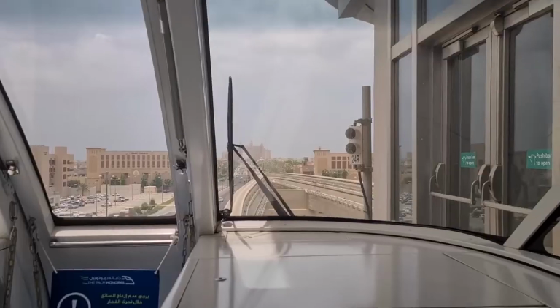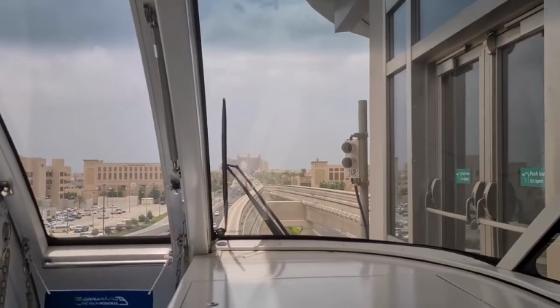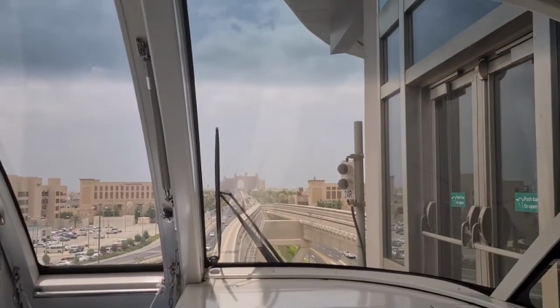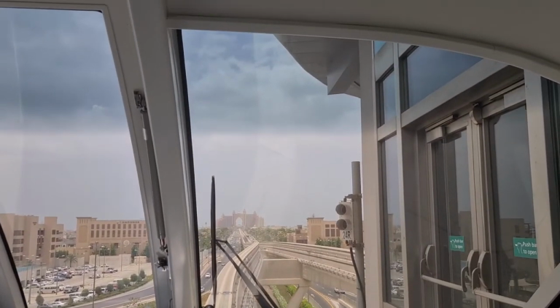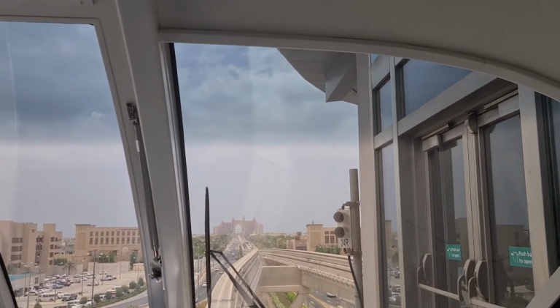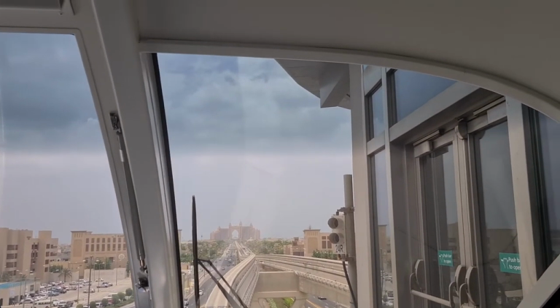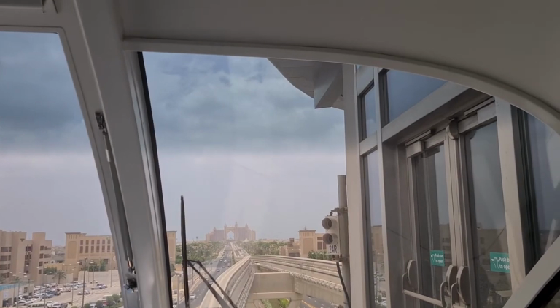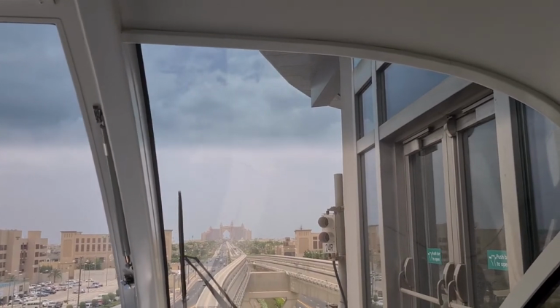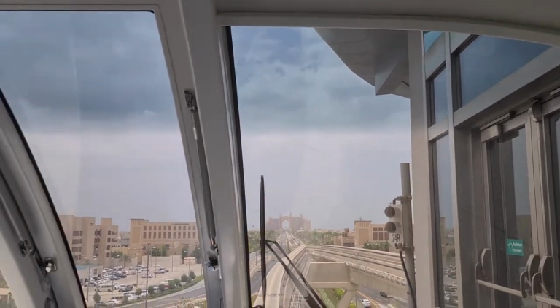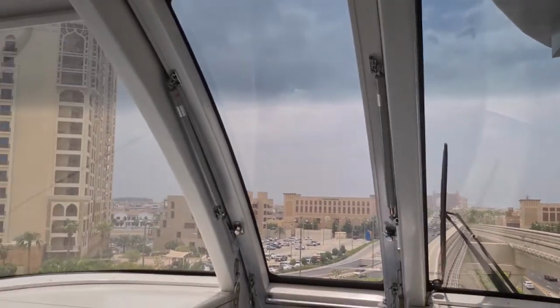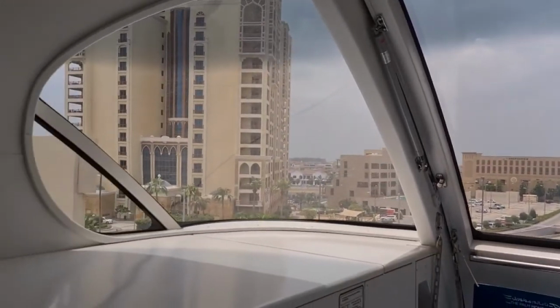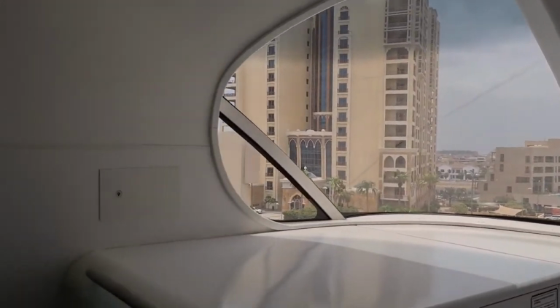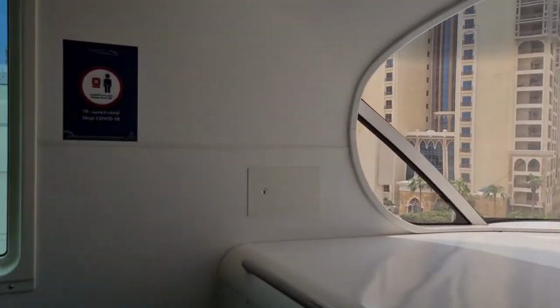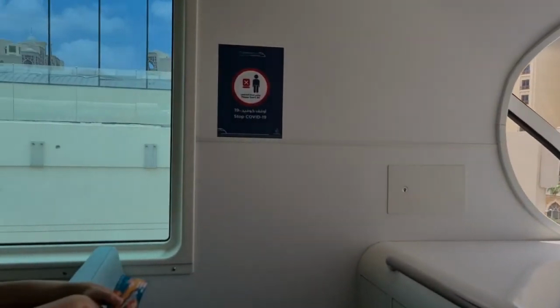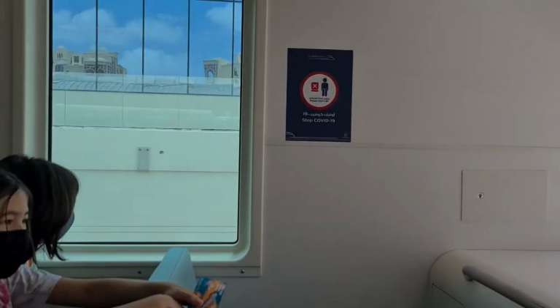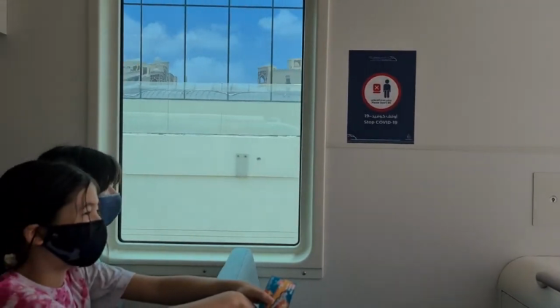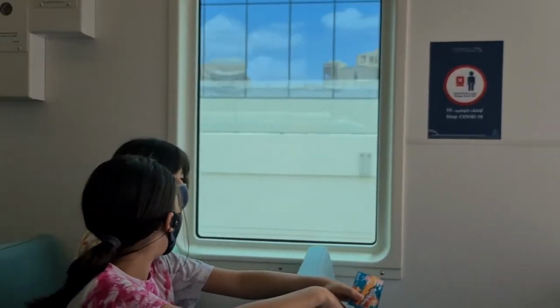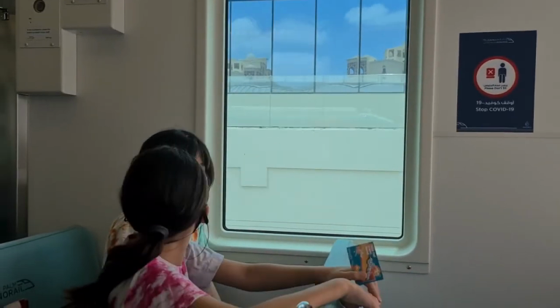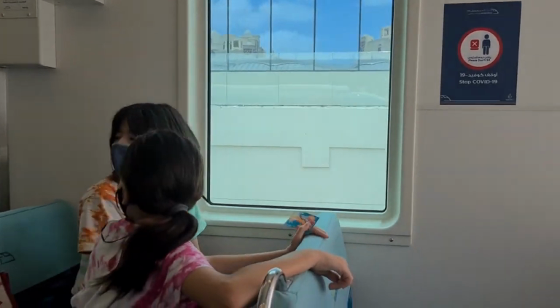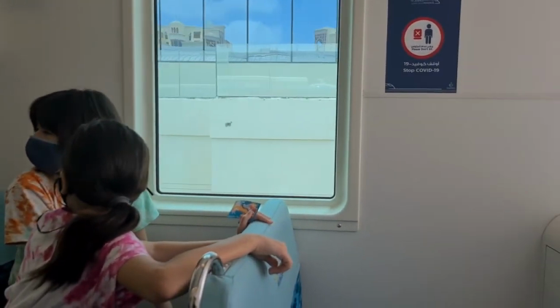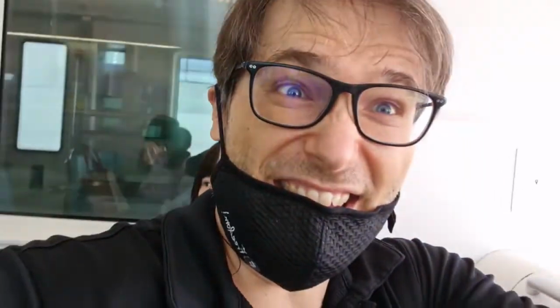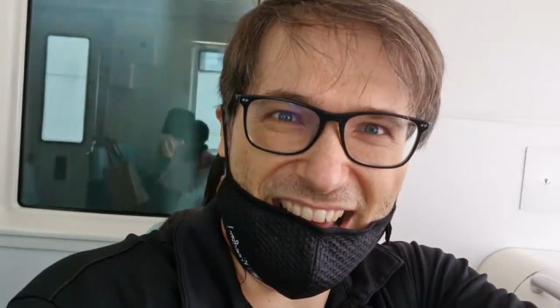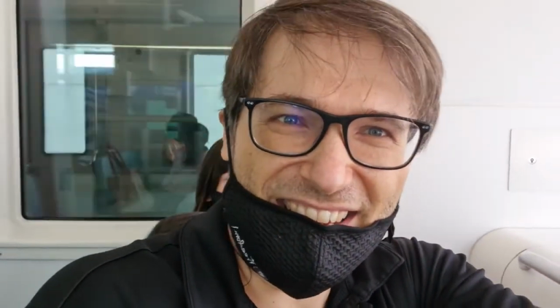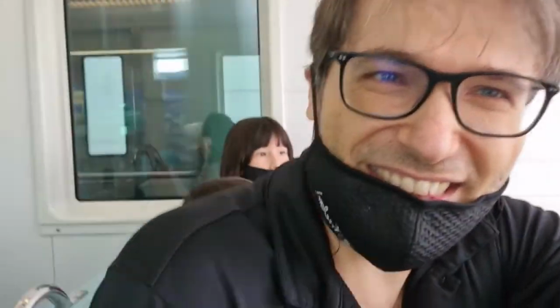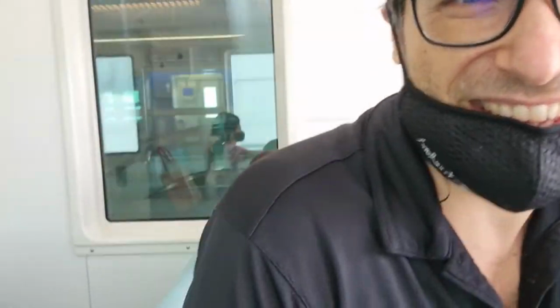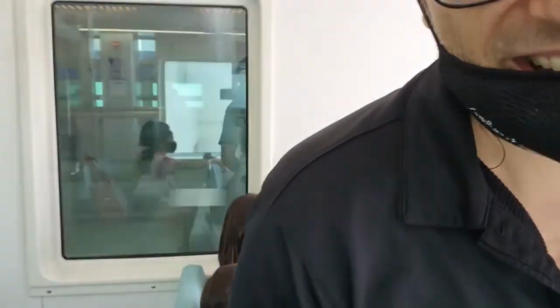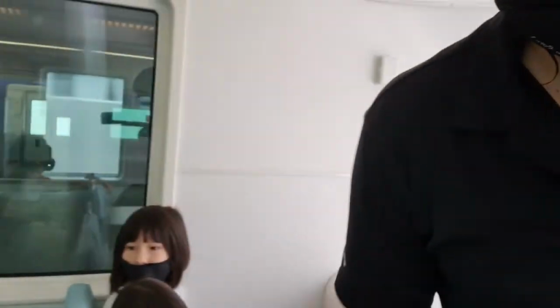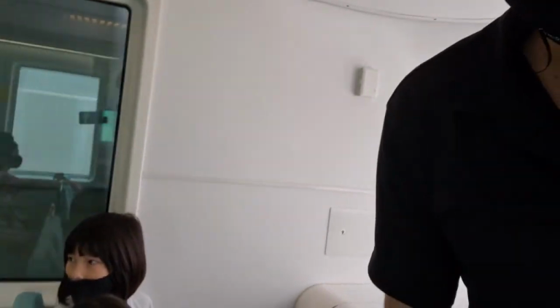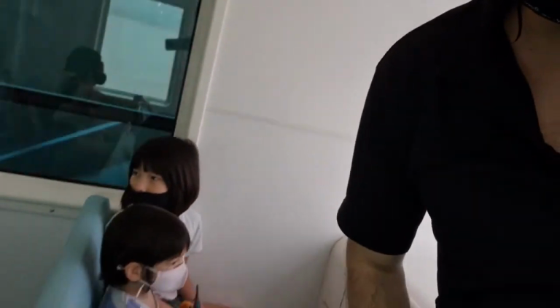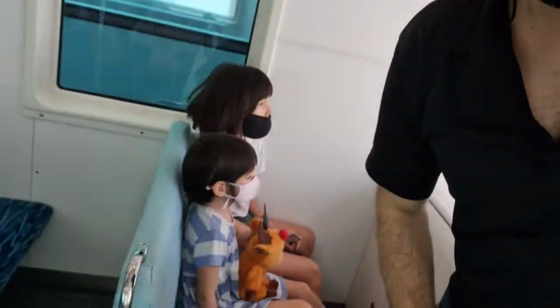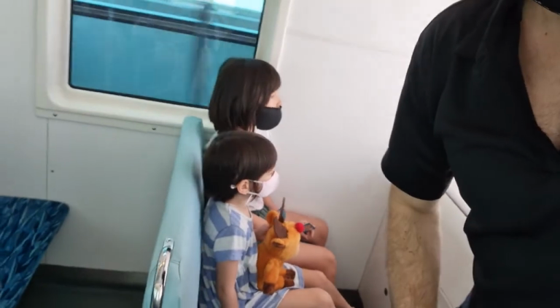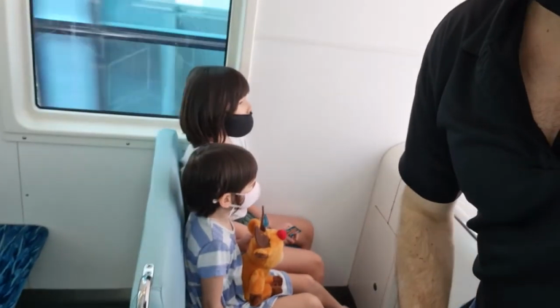We are on the monorail on the Palm Jumeirah heading towards Atlantis with the girls and here we go. Here is daddy with Daenerys and Kira.